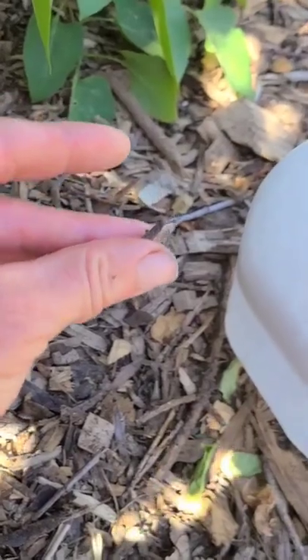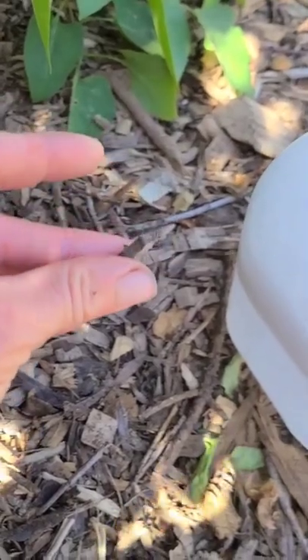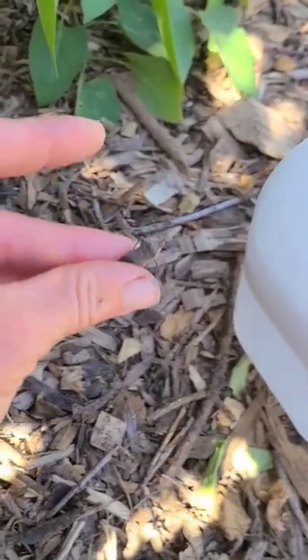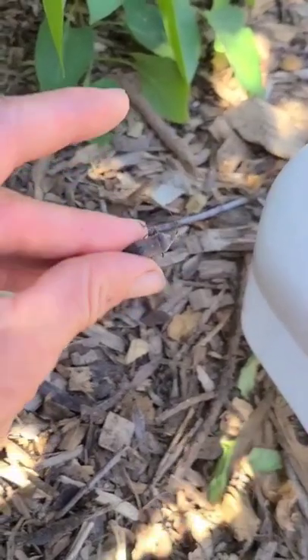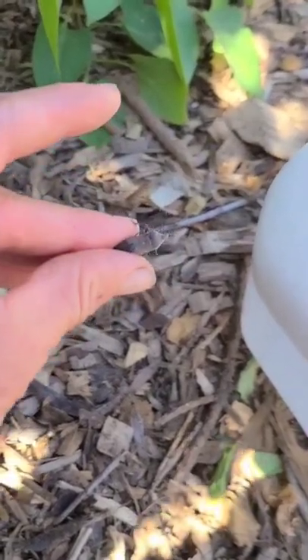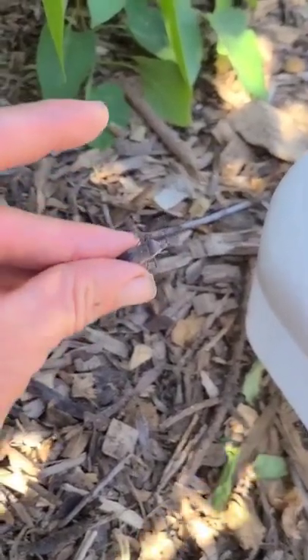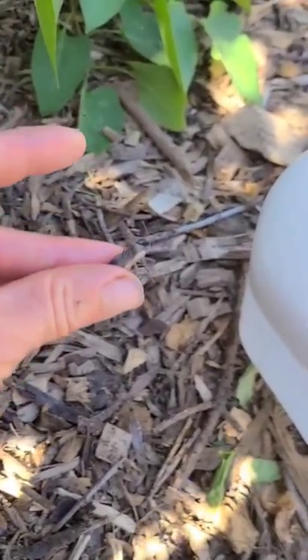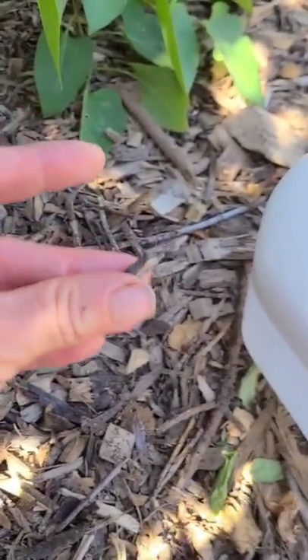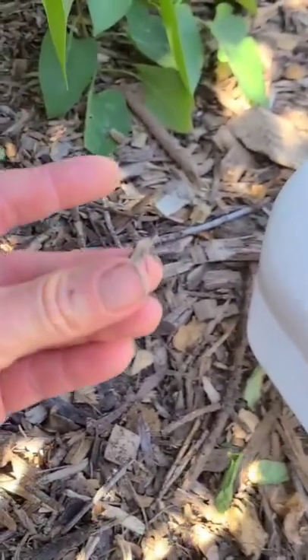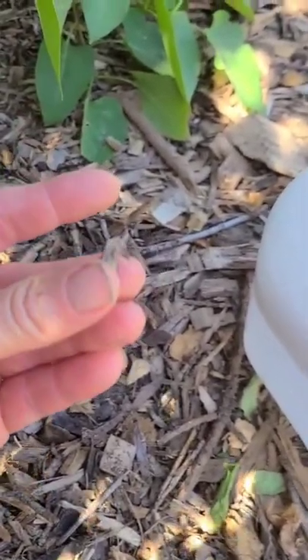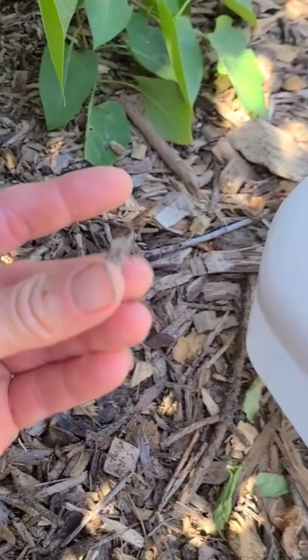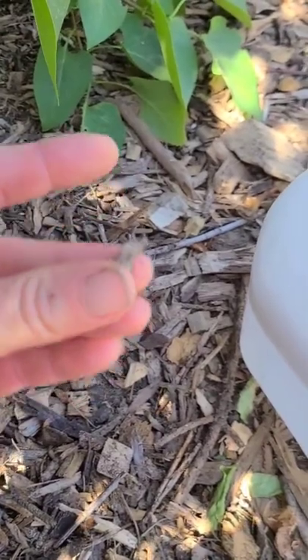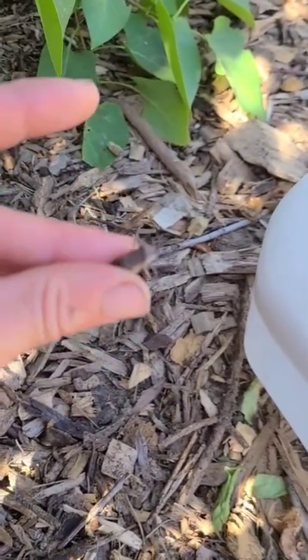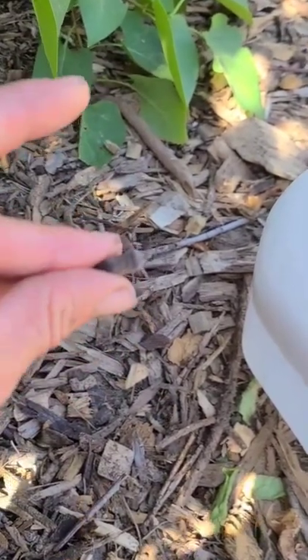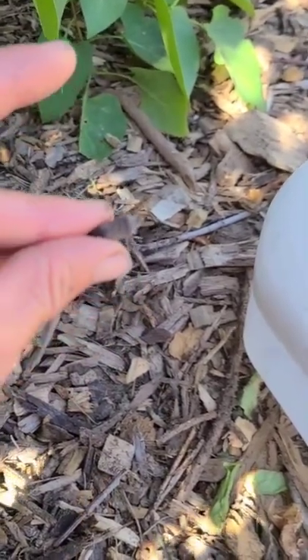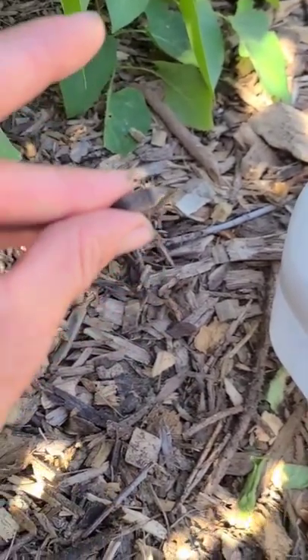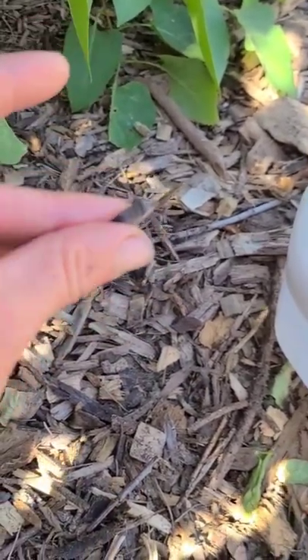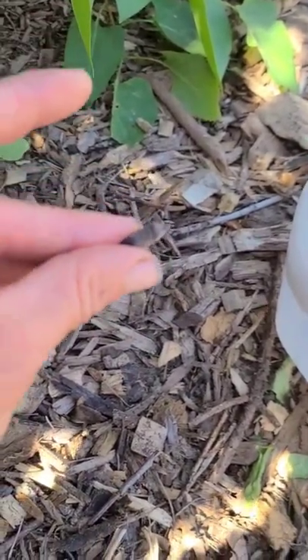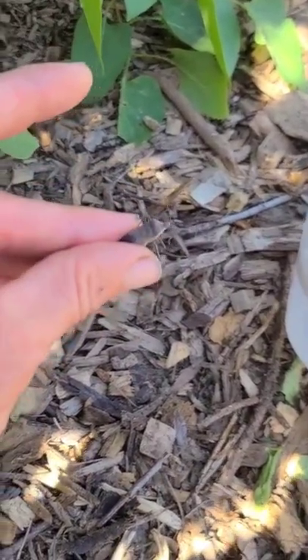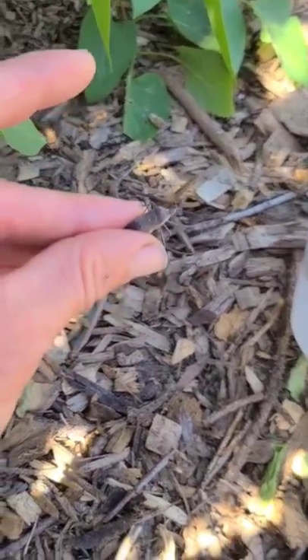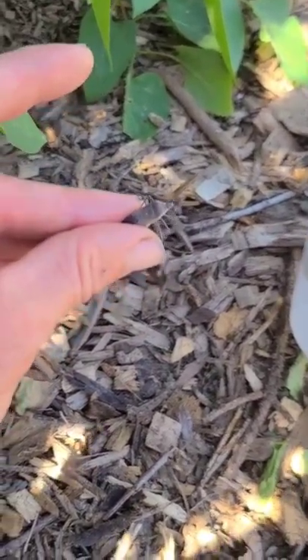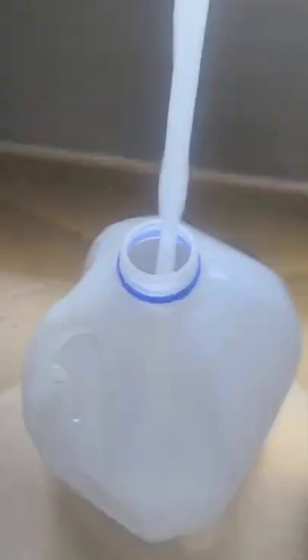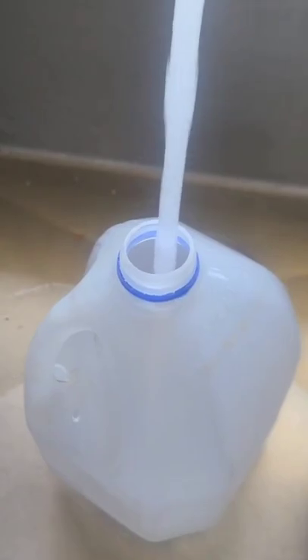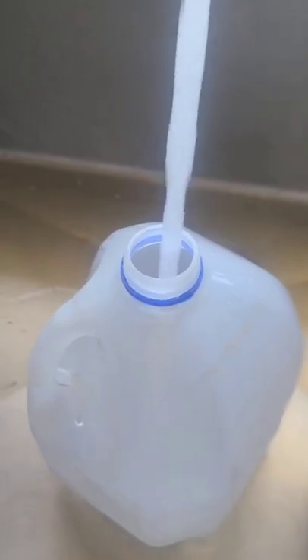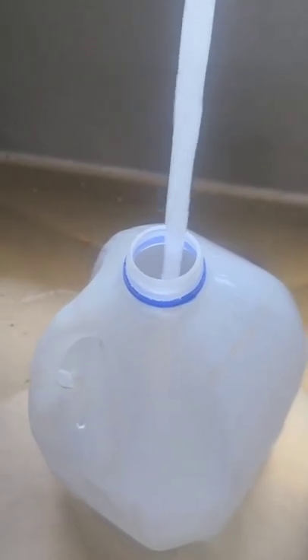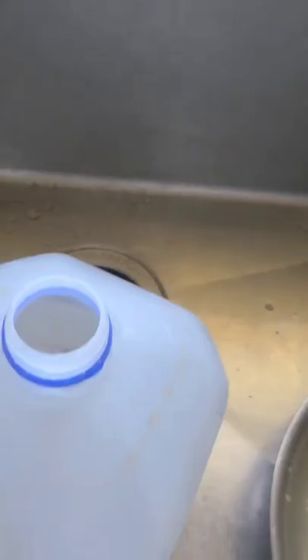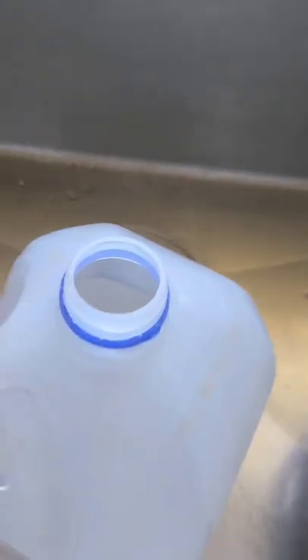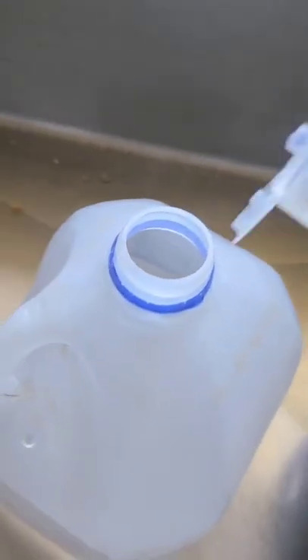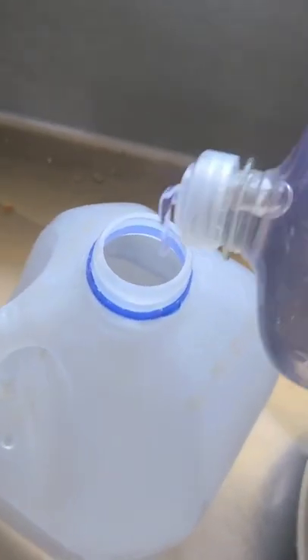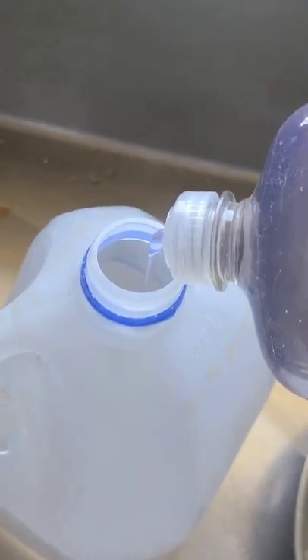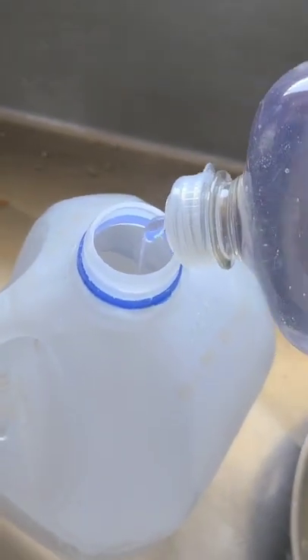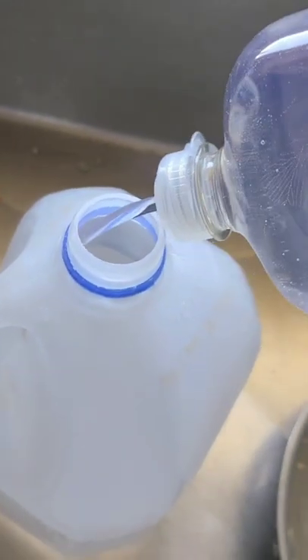I finally found one of the culprits. For those of you who don't know, this is an adult squash bug. Let me show you what I do with them. I fill a jug half full of water — any jug will do — and put two tablespoons of dish soap.